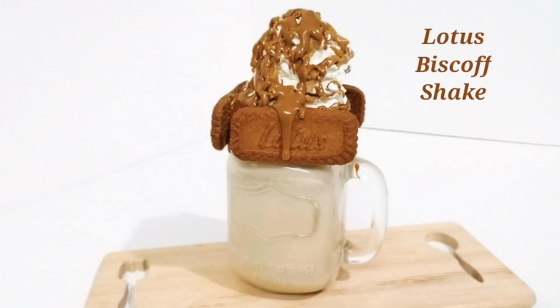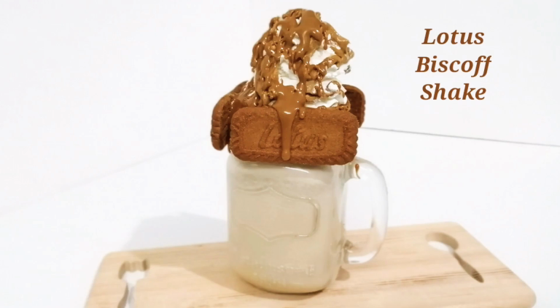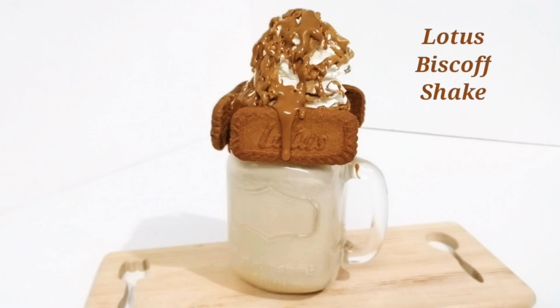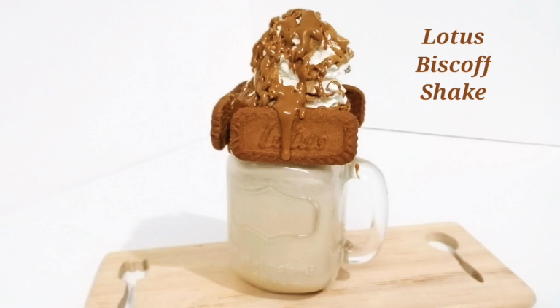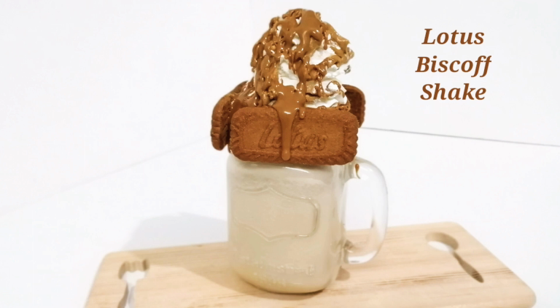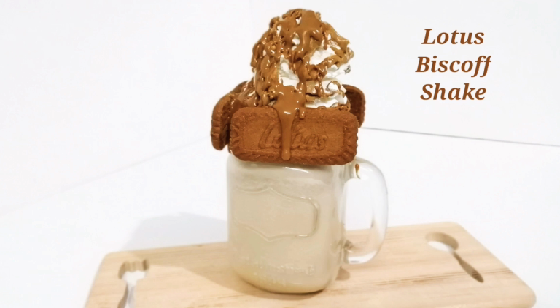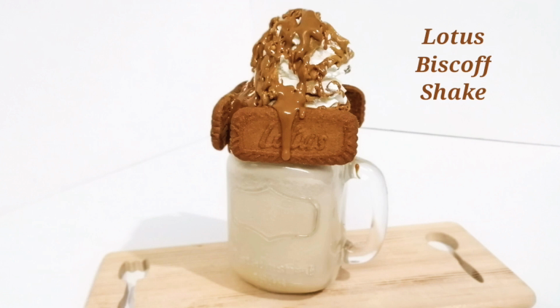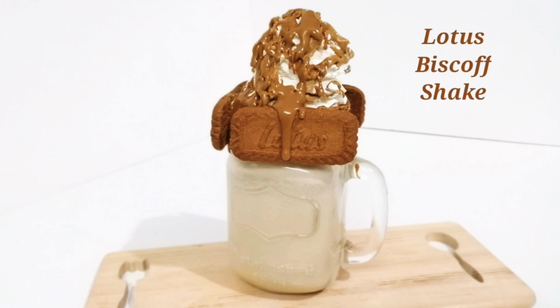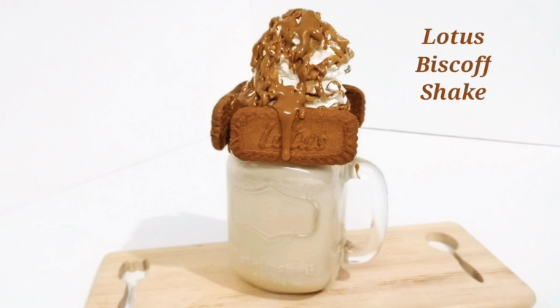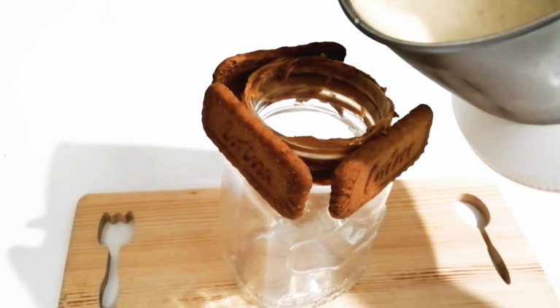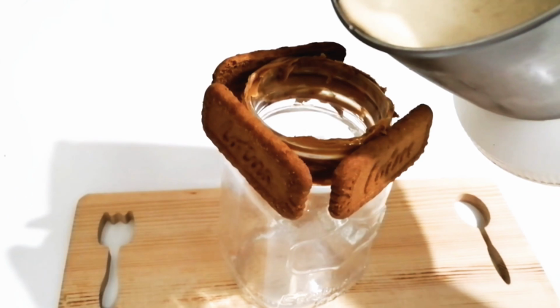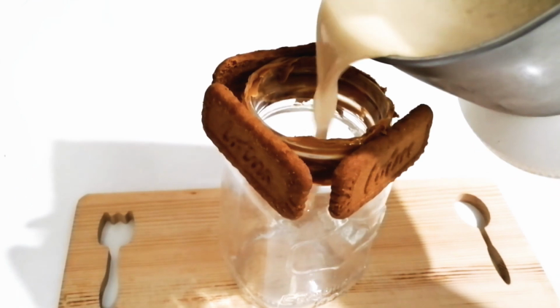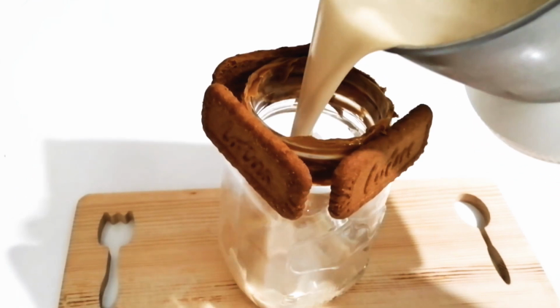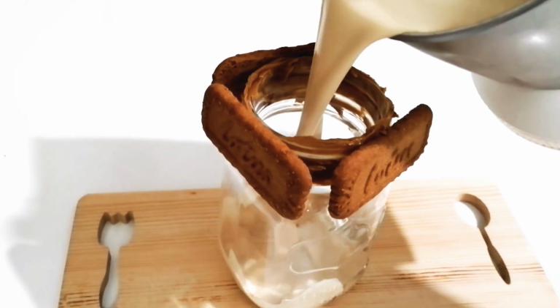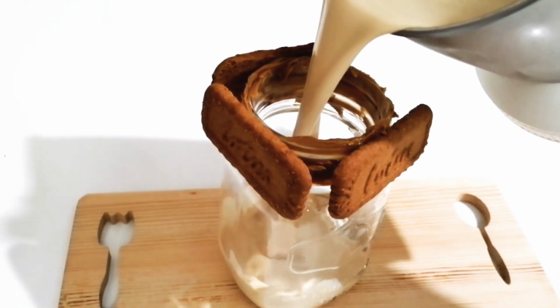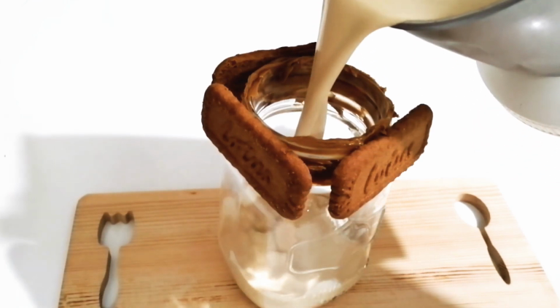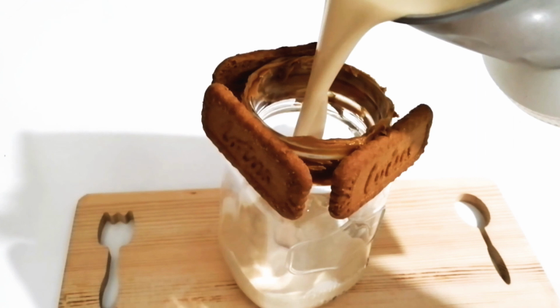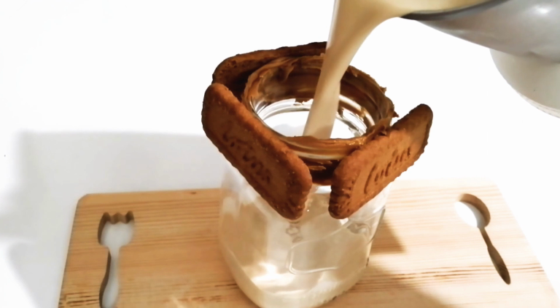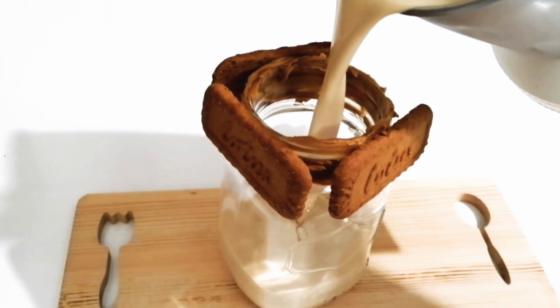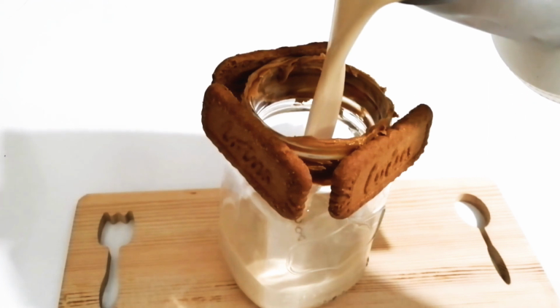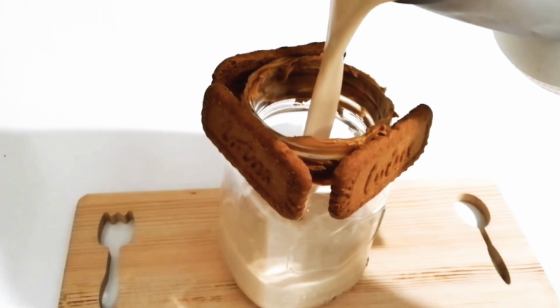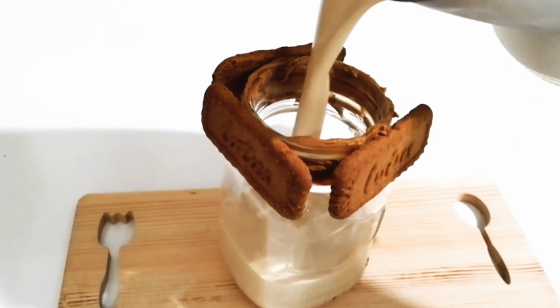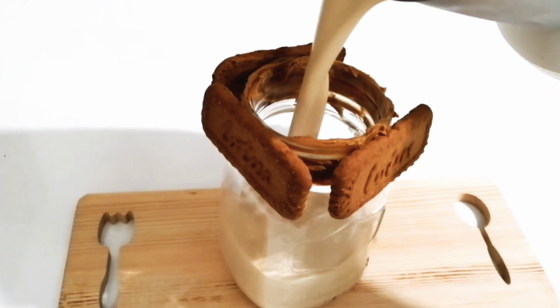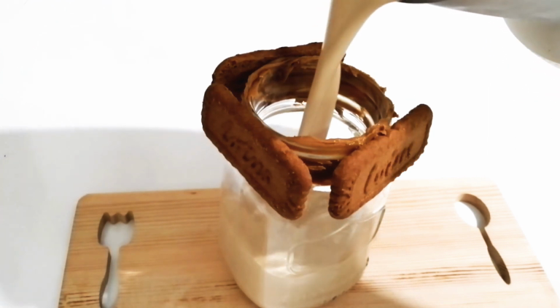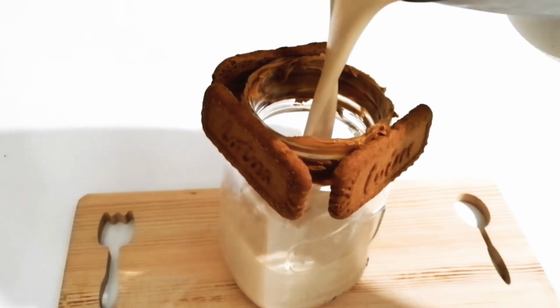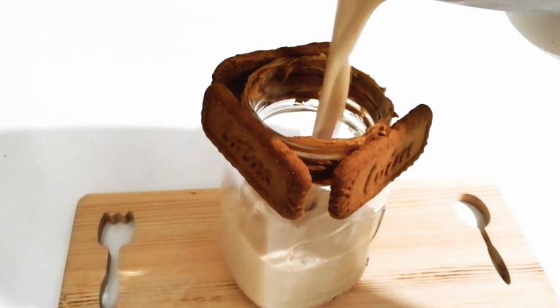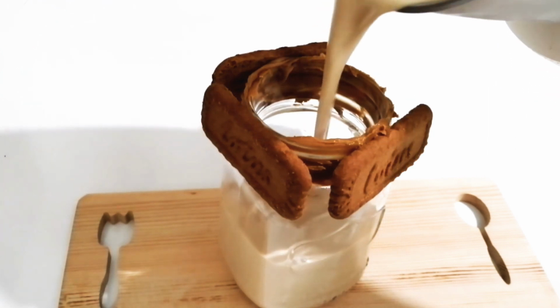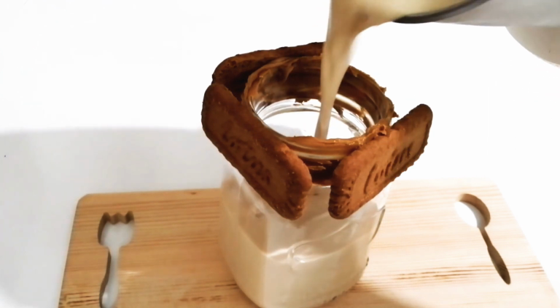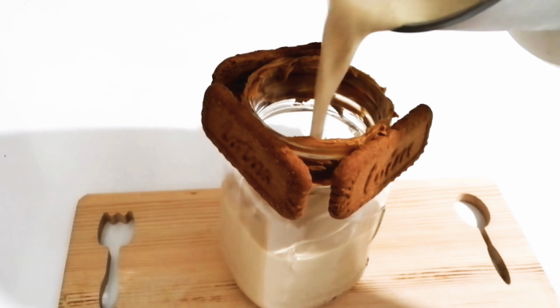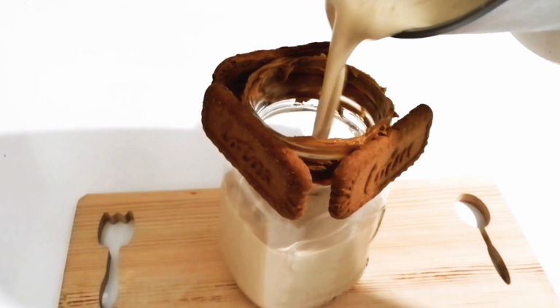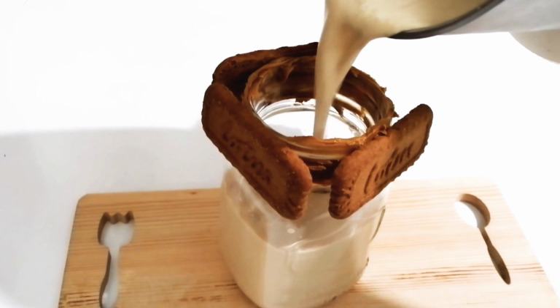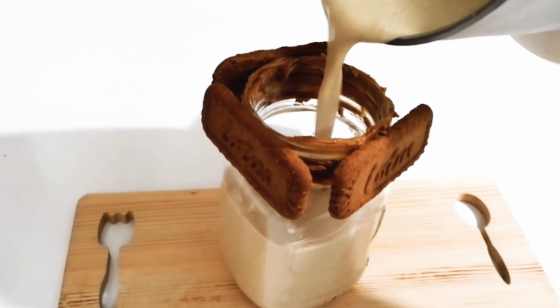This is a killer cake recipe in our cafe style. We have a lot of cake in our cafe, and it is a very tasty shake.